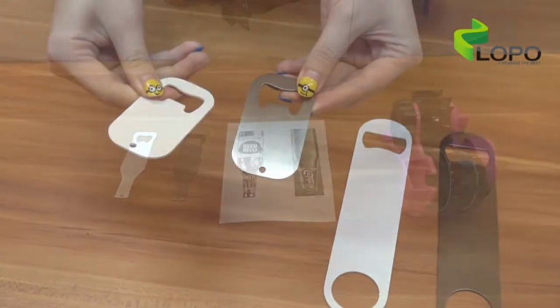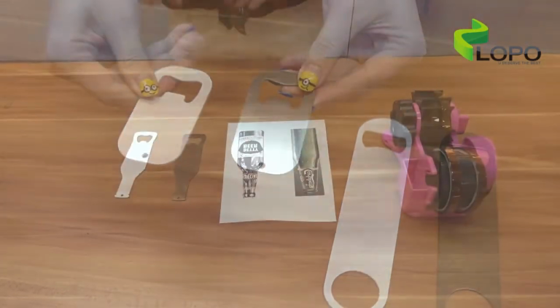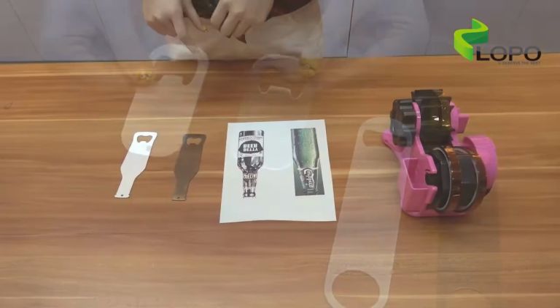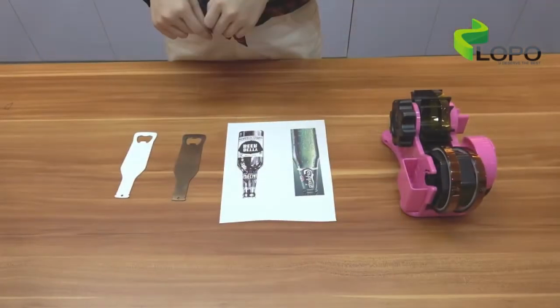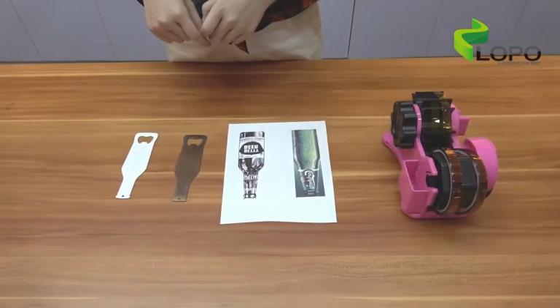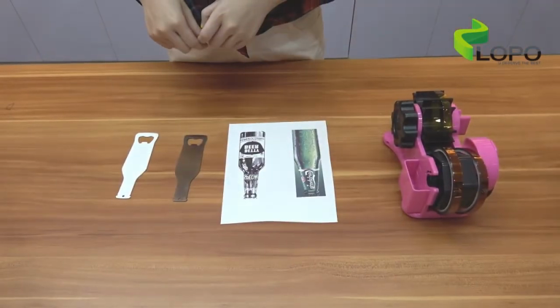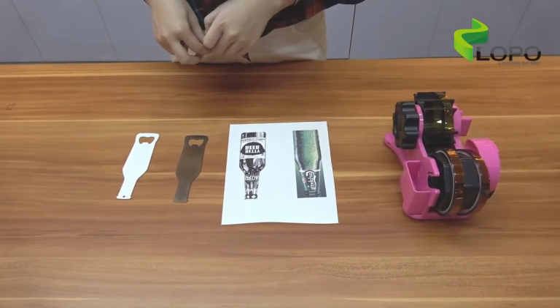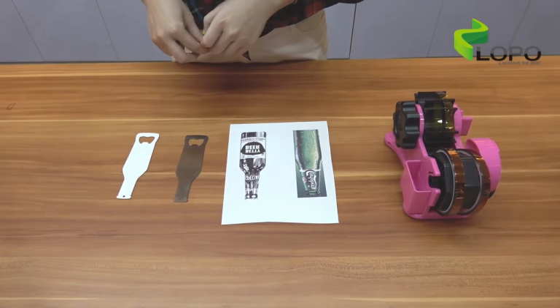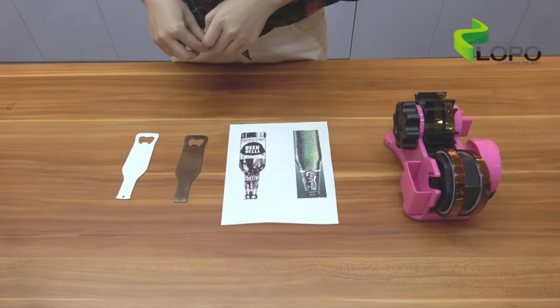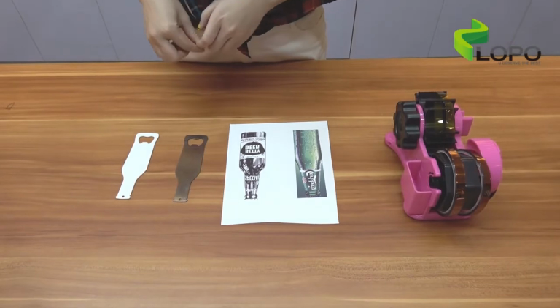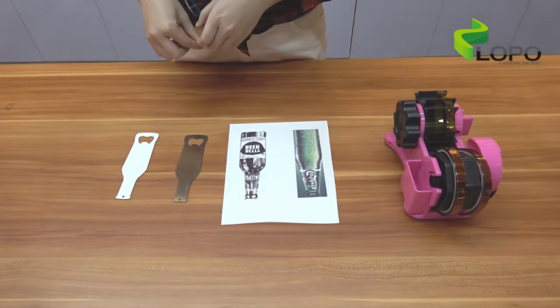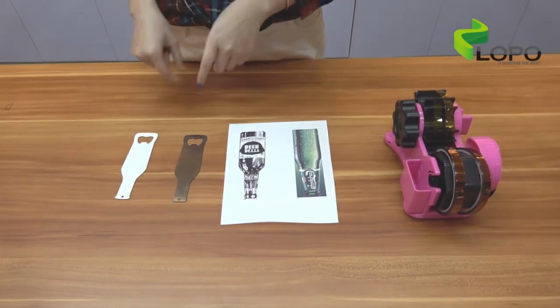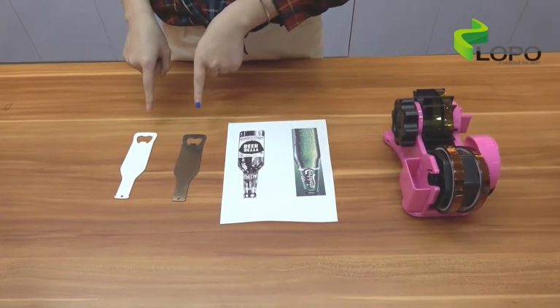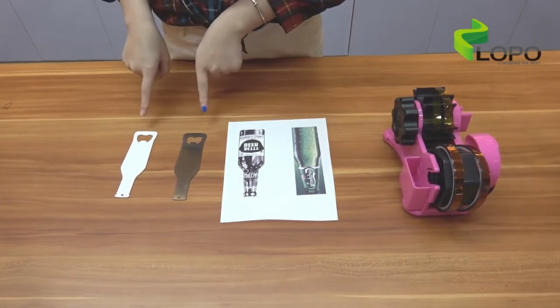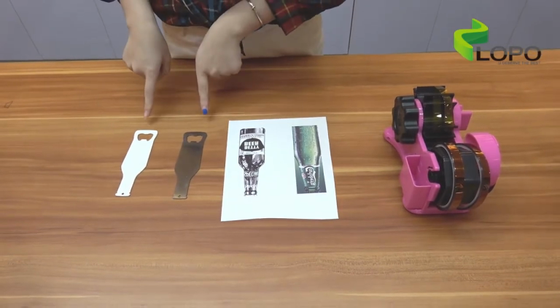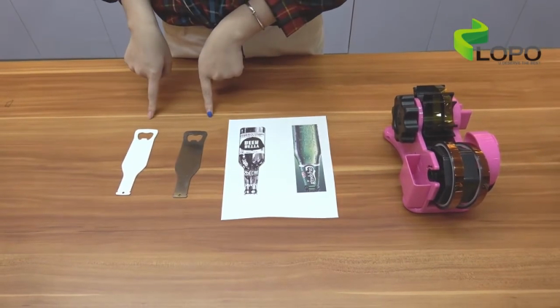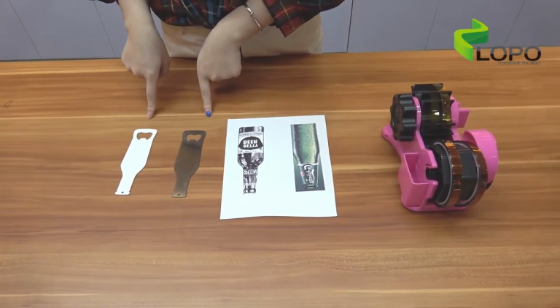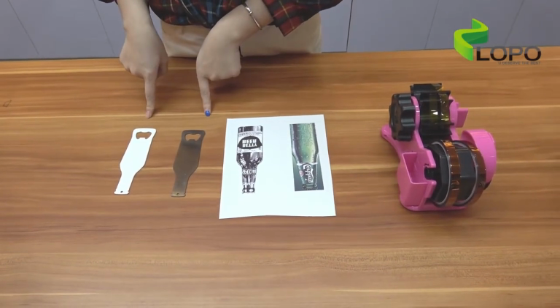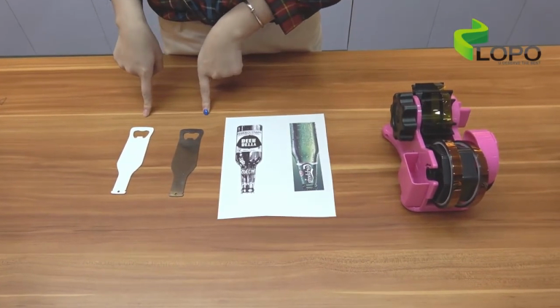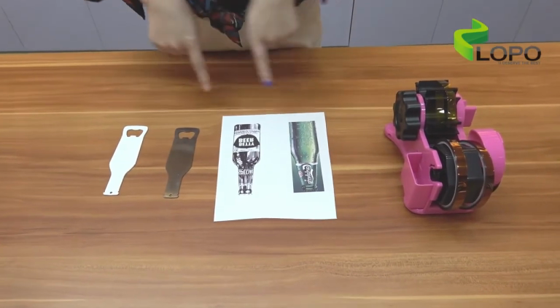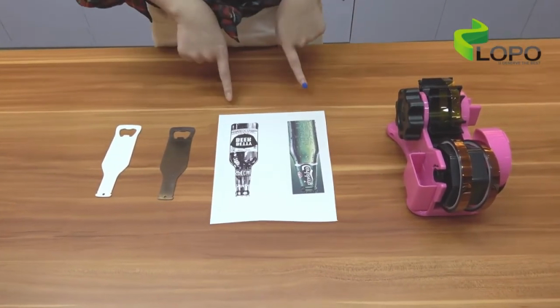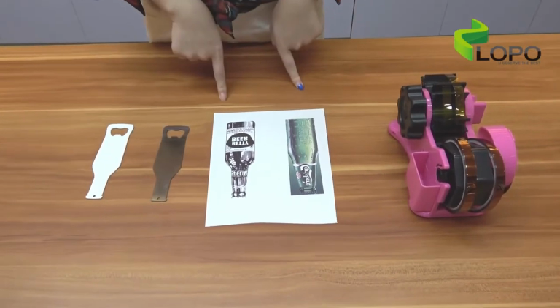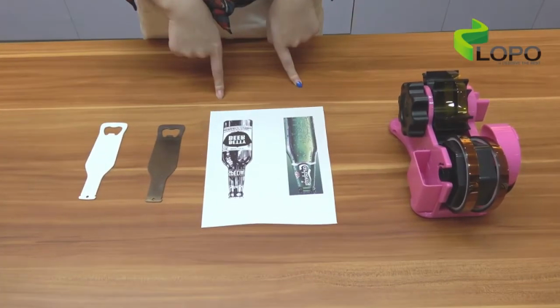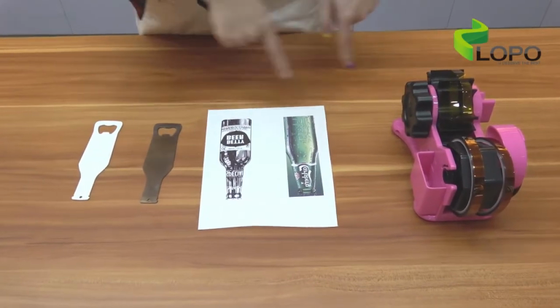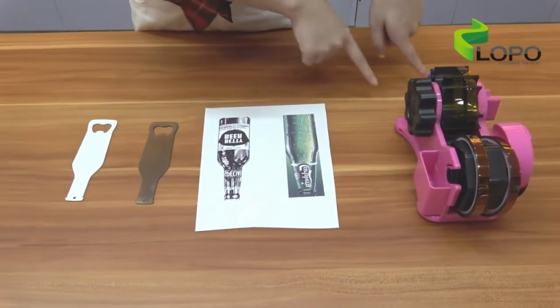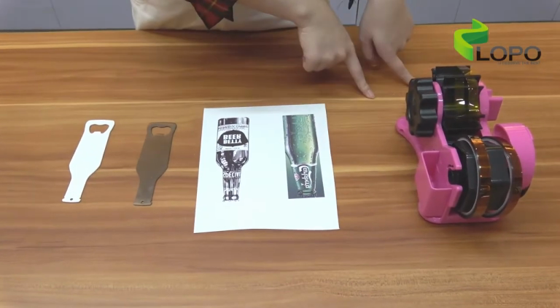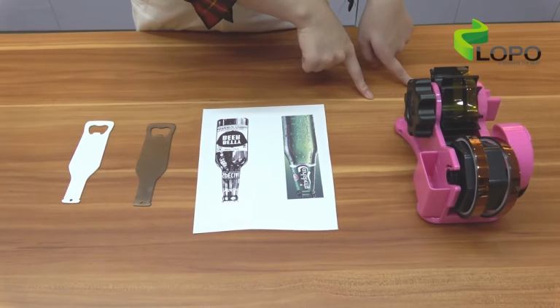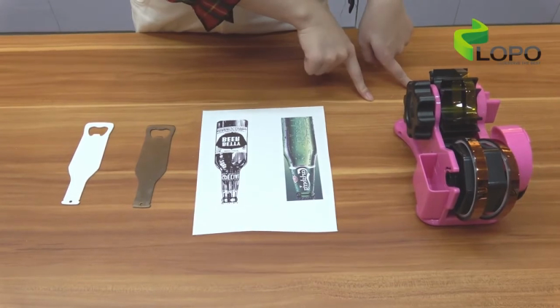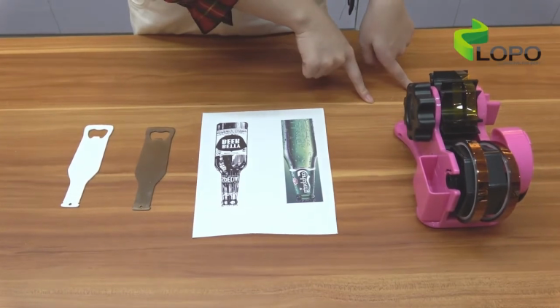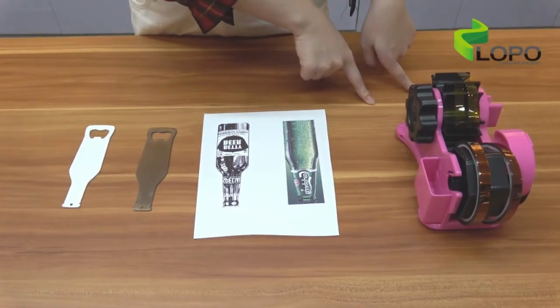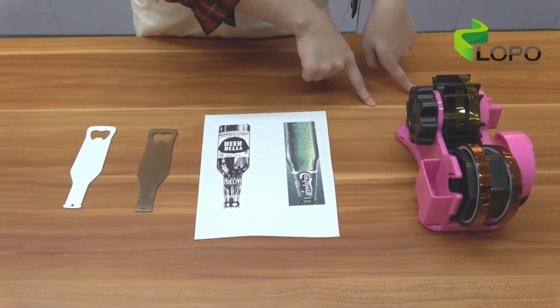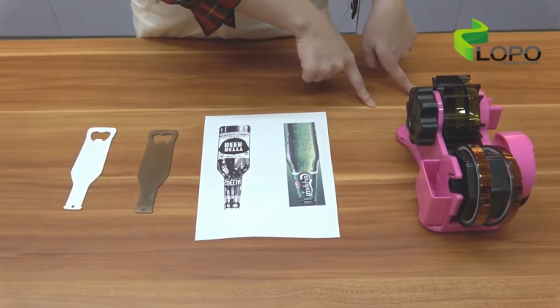Here is a printing demo. The supplies we have ready are the bottle opener, image paper, and heat-resistant tape. Now let's get it started.